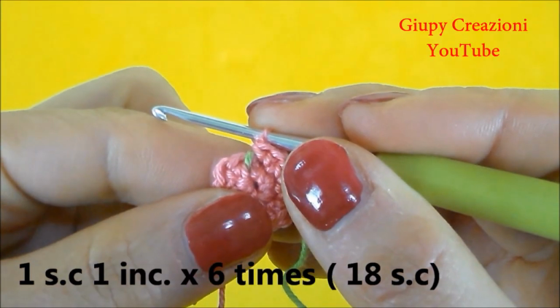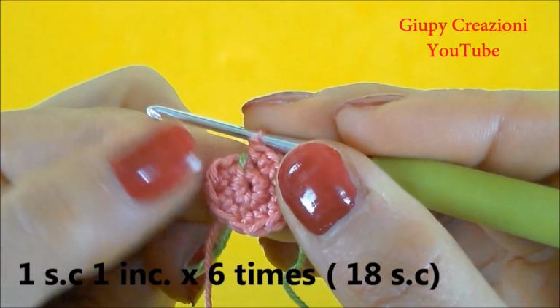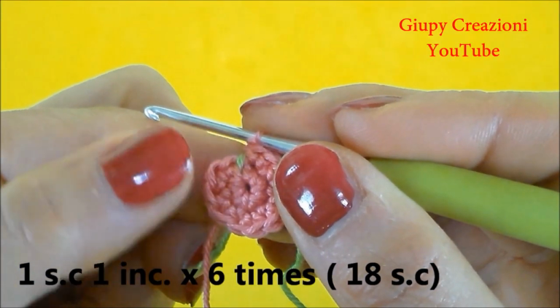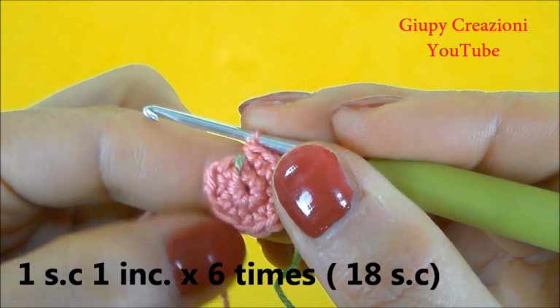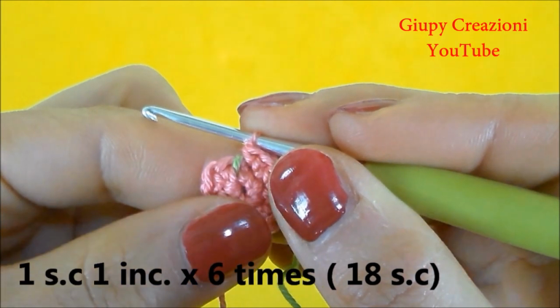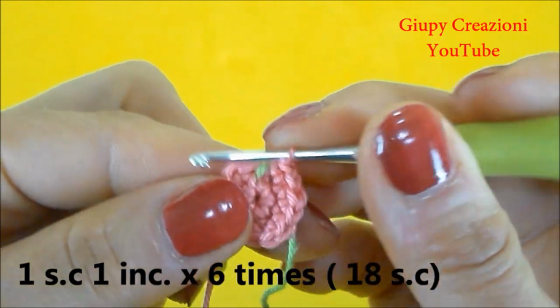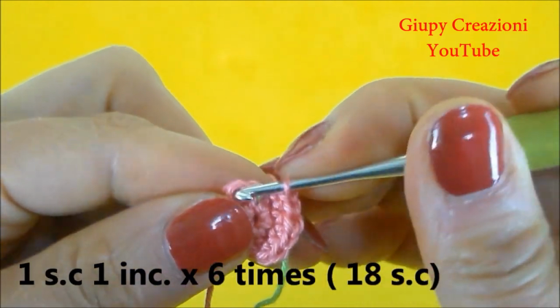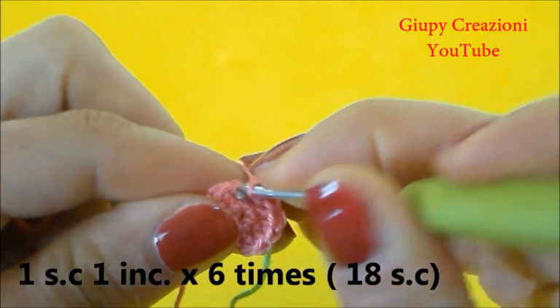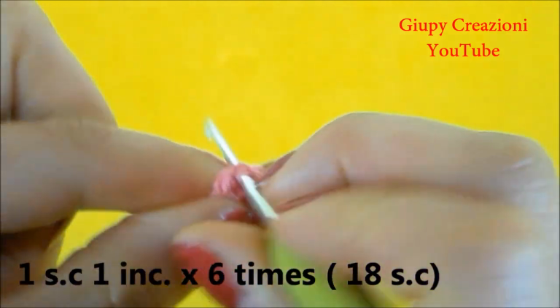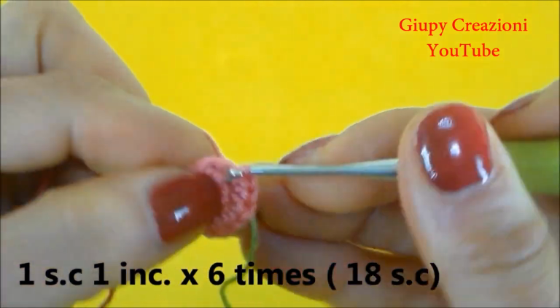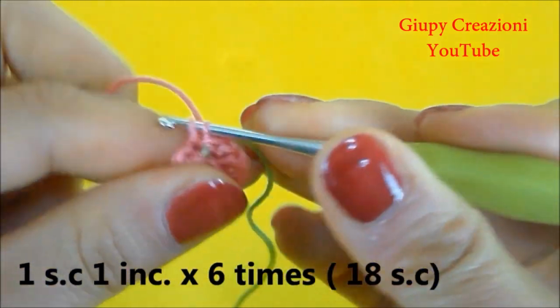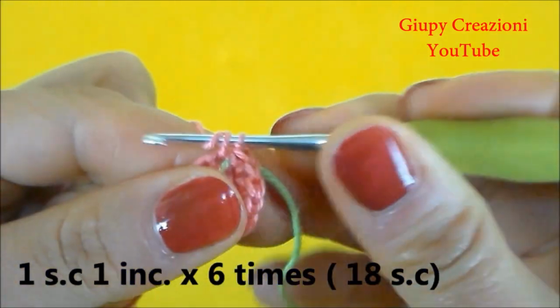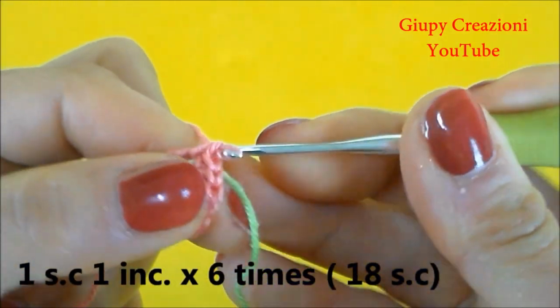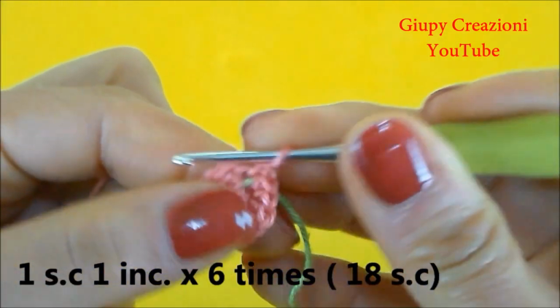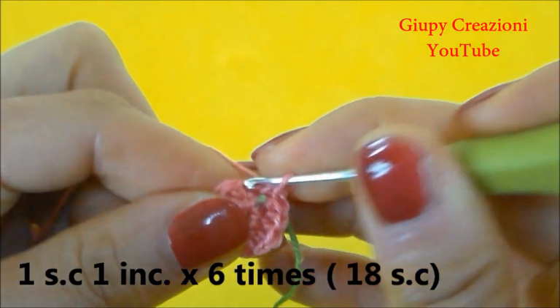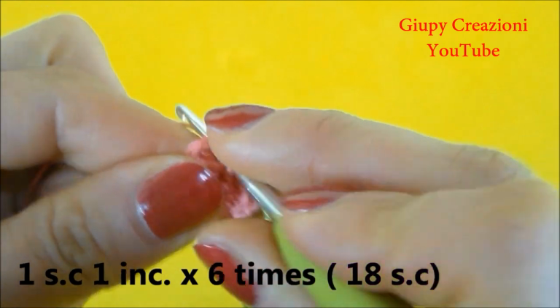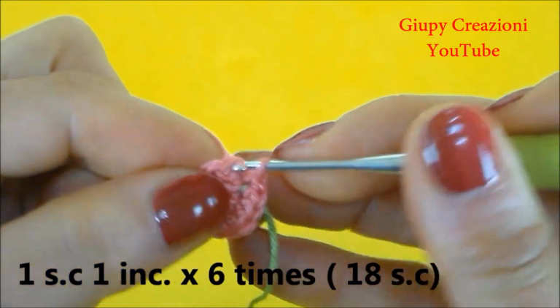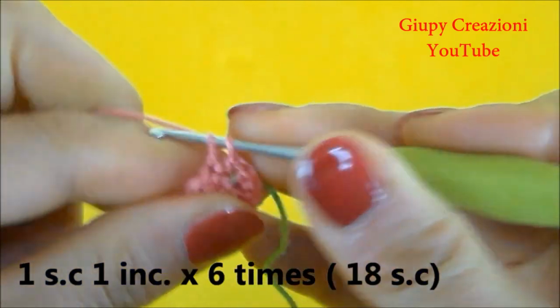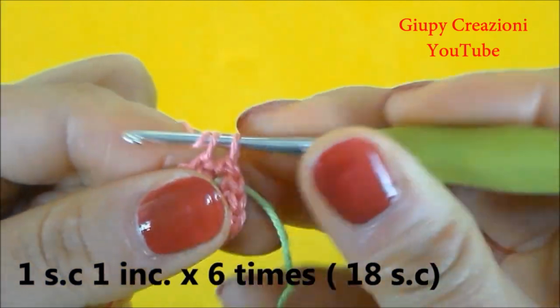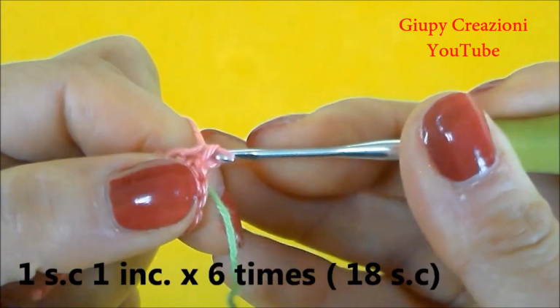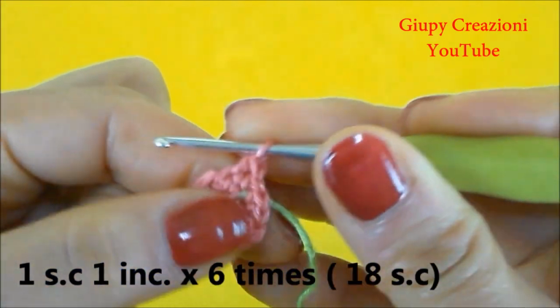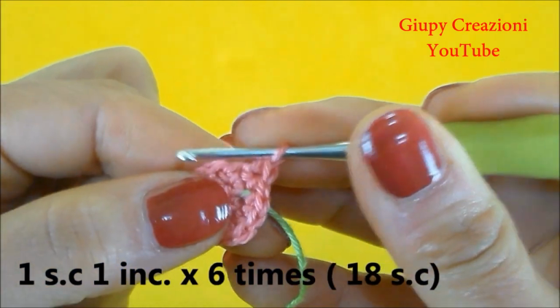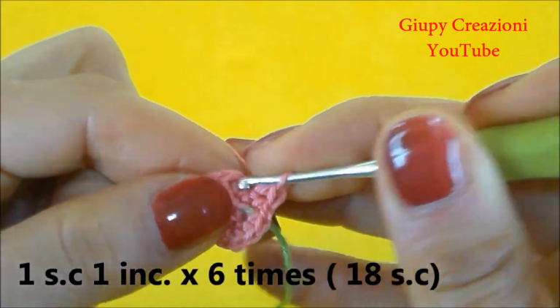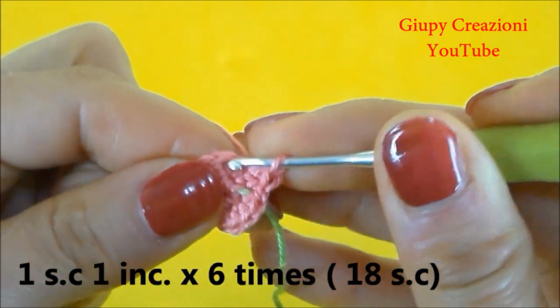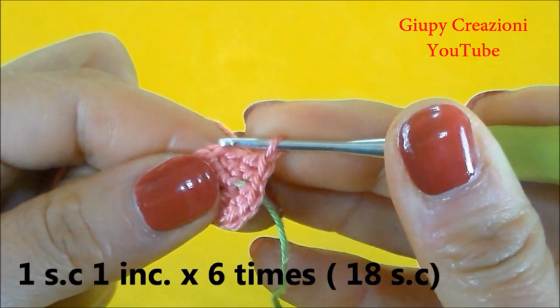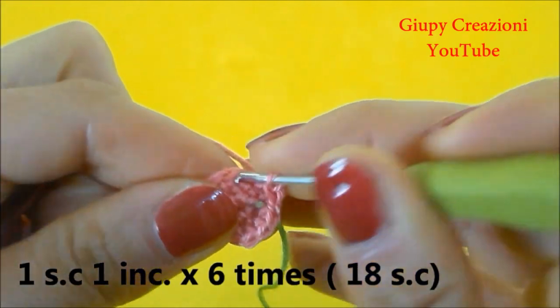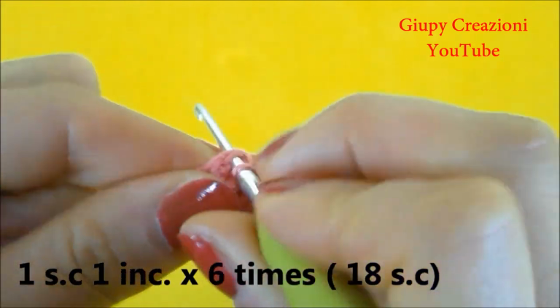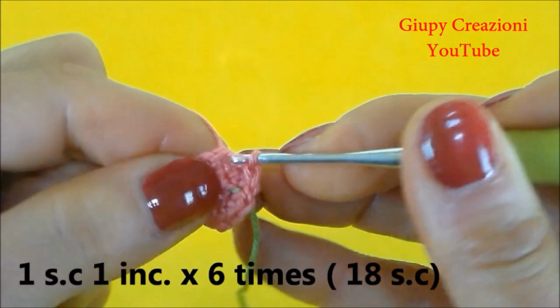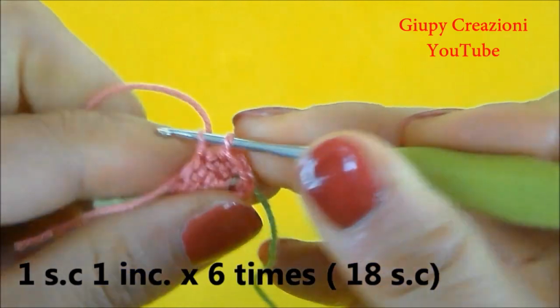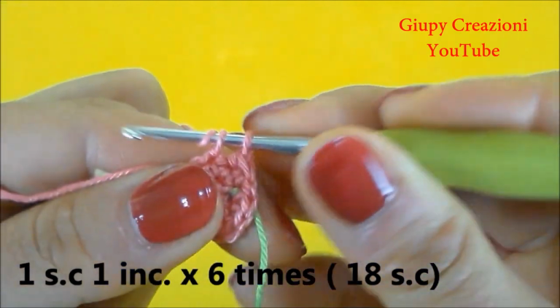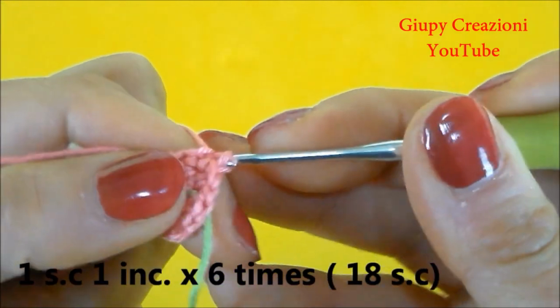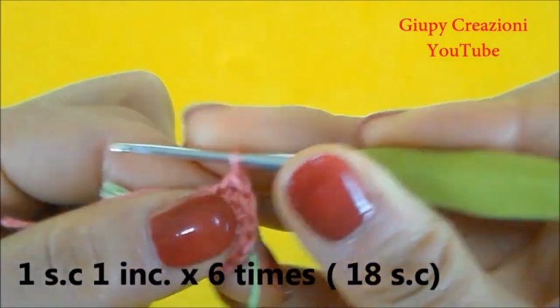Terminato il giro con 12 maglie basse, continuiamo con 1 maglia bassa, 1 aumento, 1 maglia bassa, 1 aumento, fino alla fine del giro per un totale di 18 maglie basse nel giro.